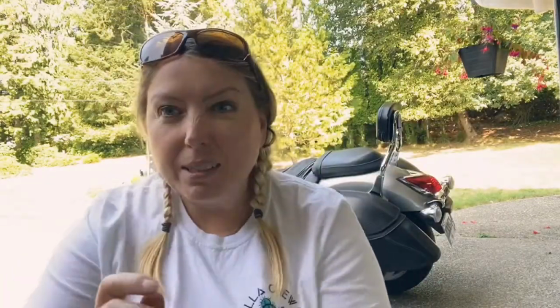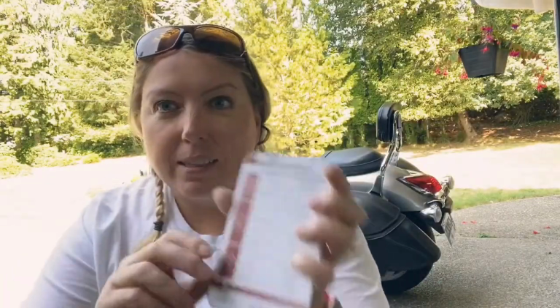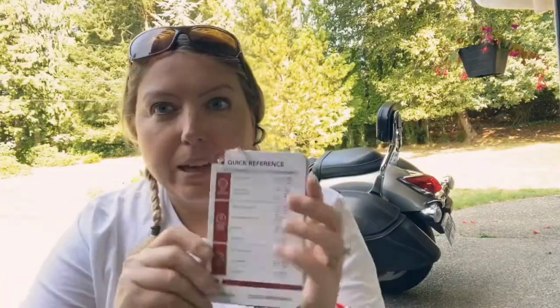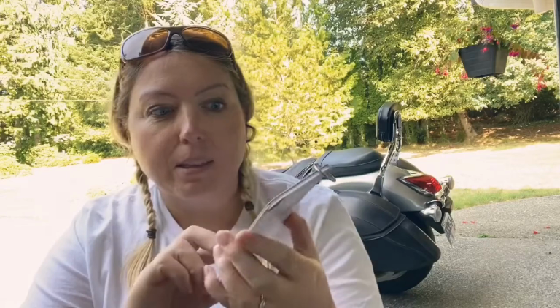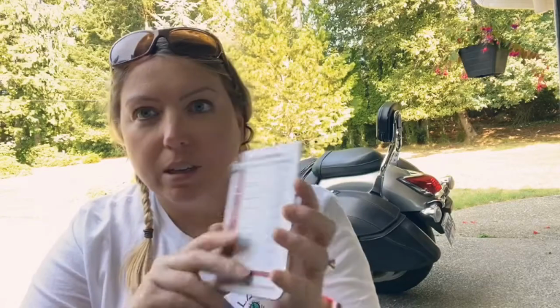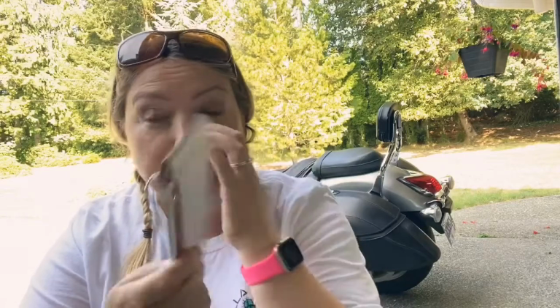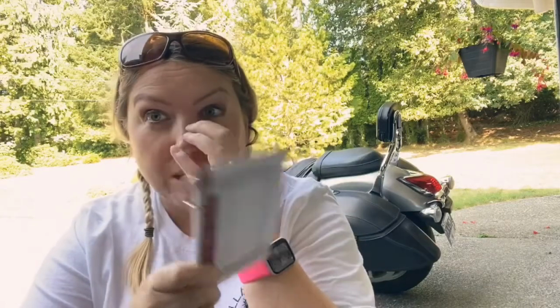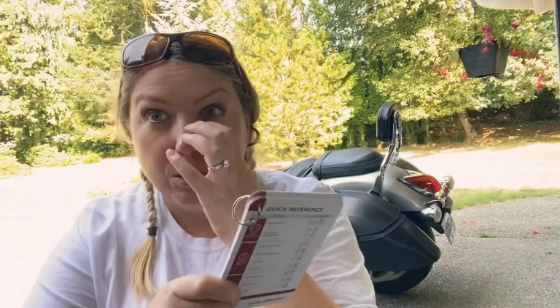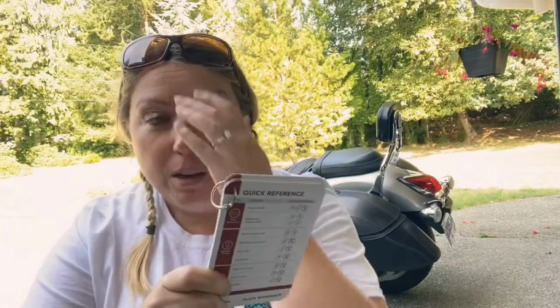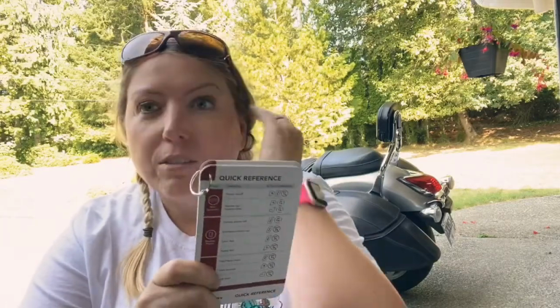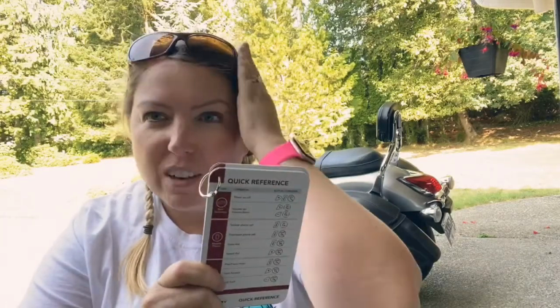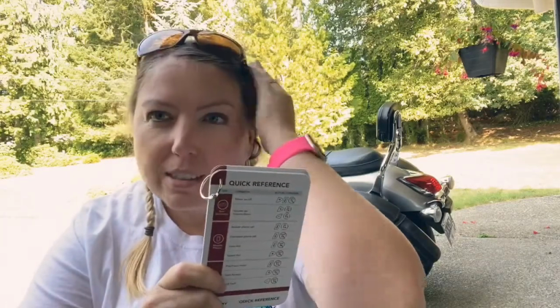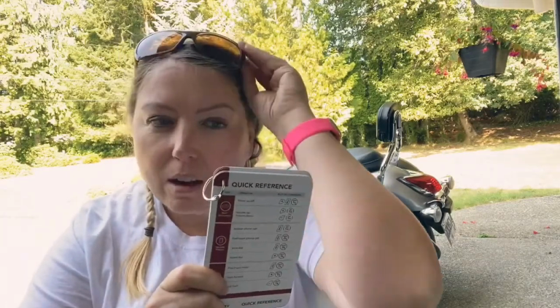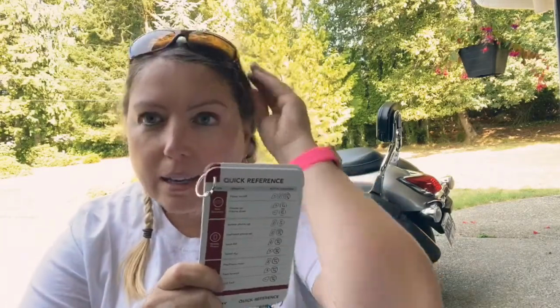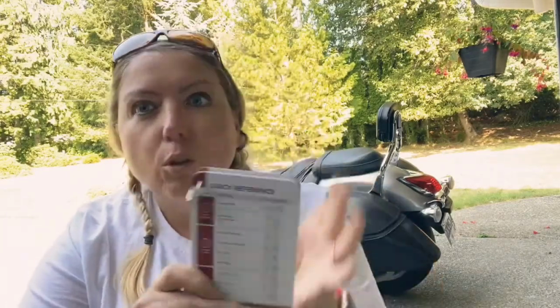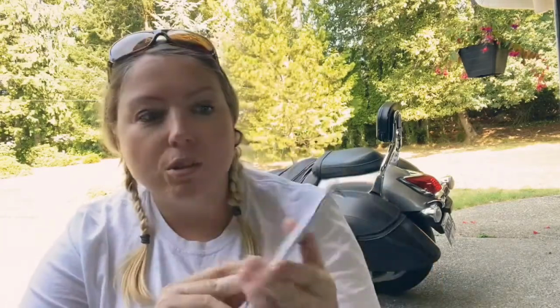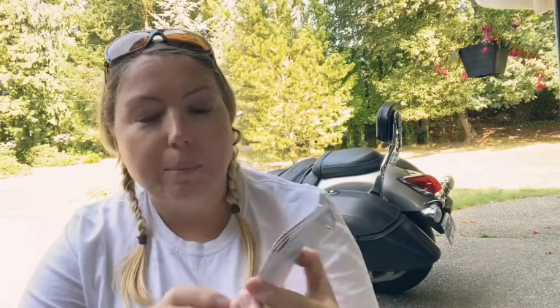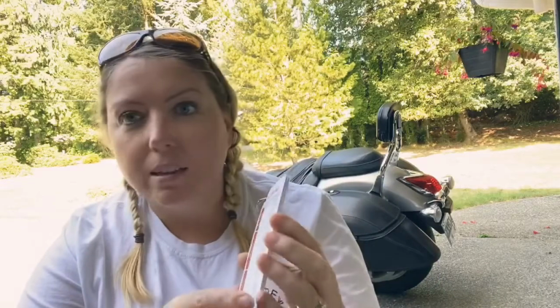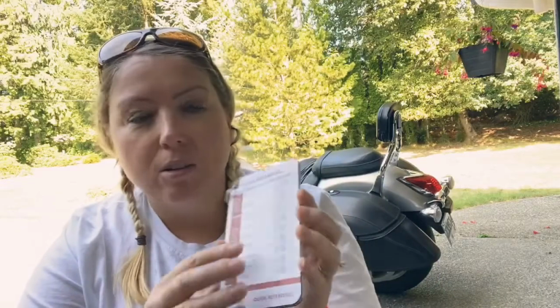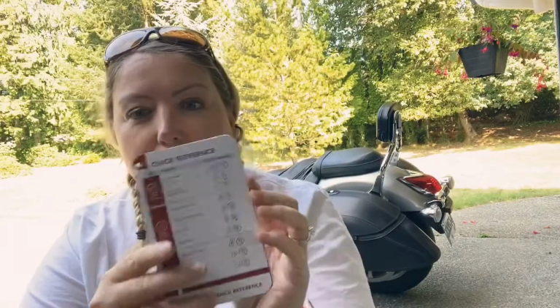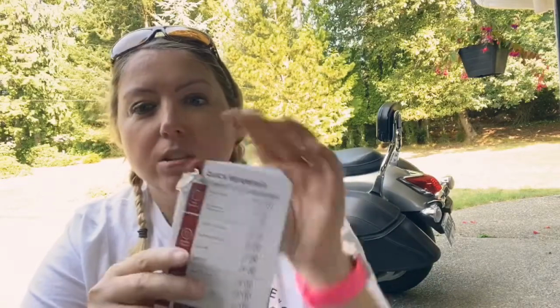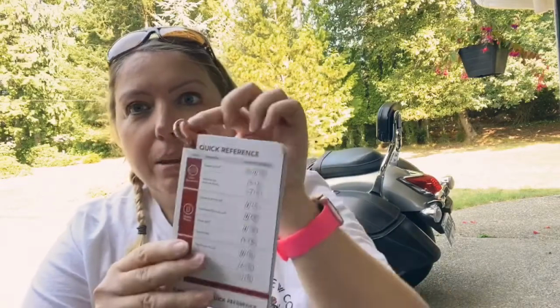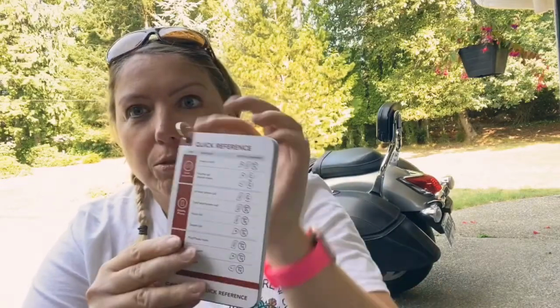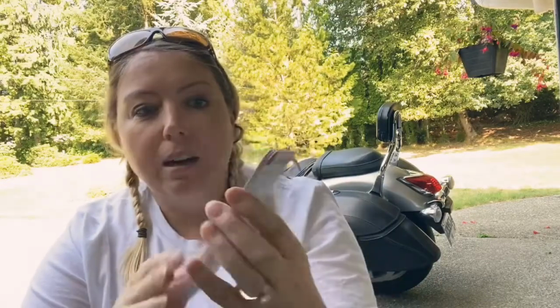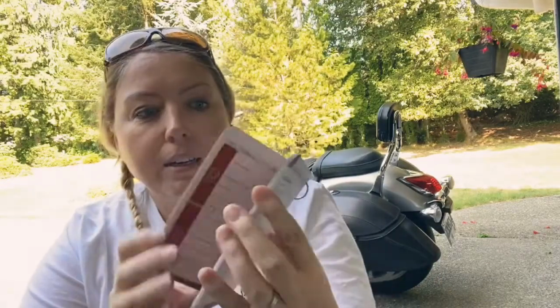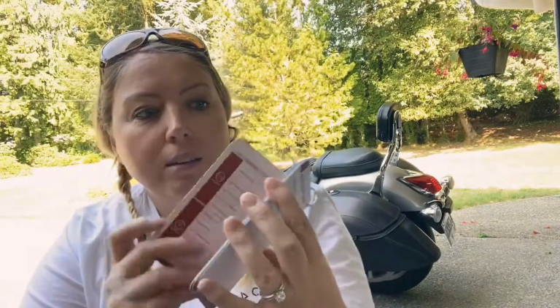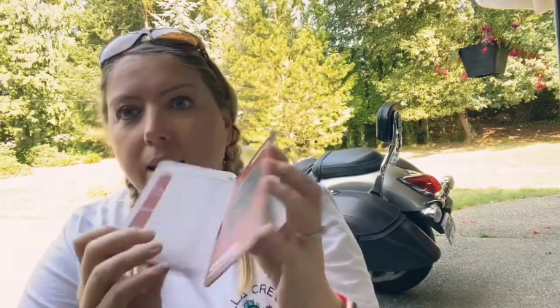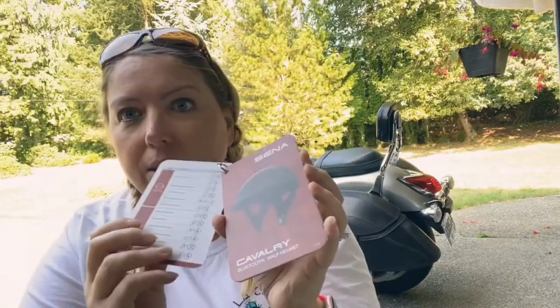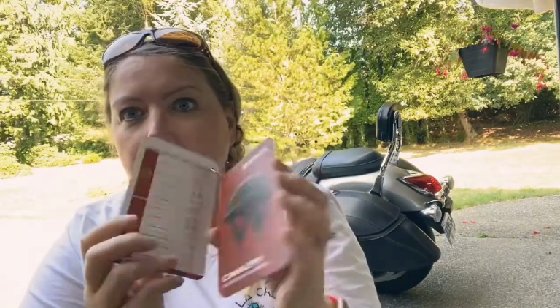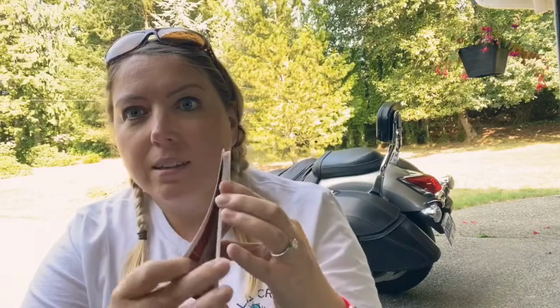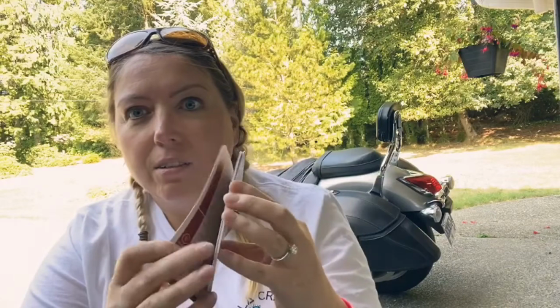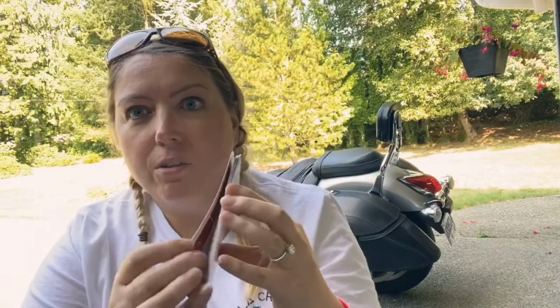I keep this guide in my saddlebags because sometimes I'm going to forget when I have to use functions I don't use on a daily basis — like taking and making calls. But it comes with this little ring and everything is right here for you.